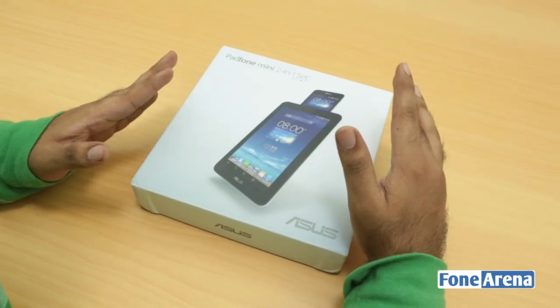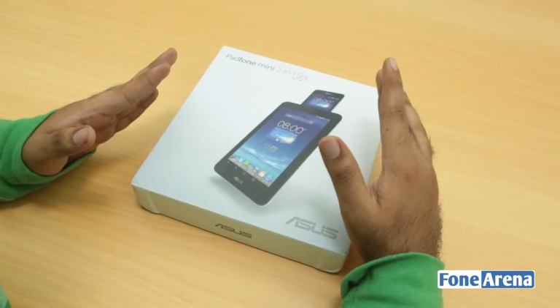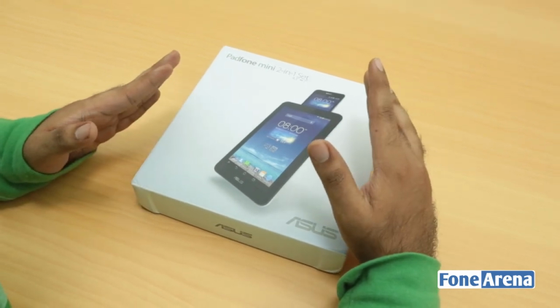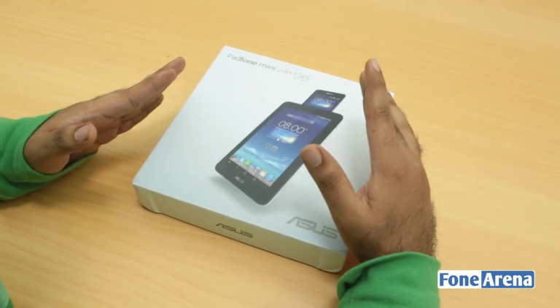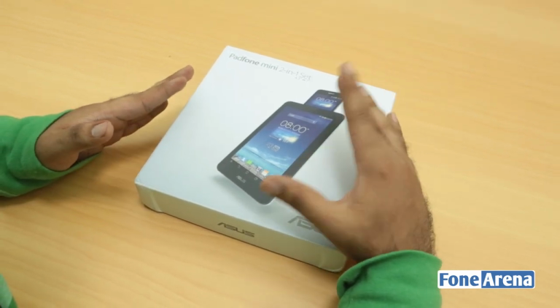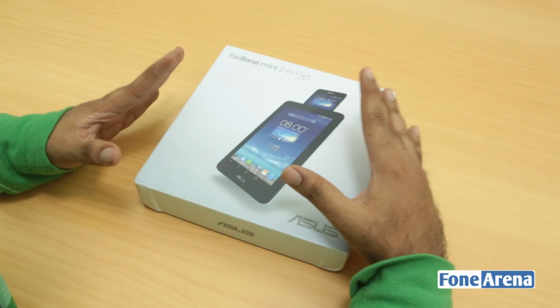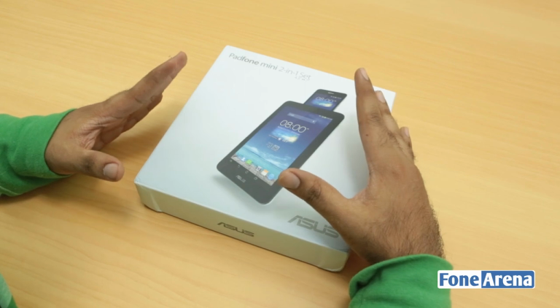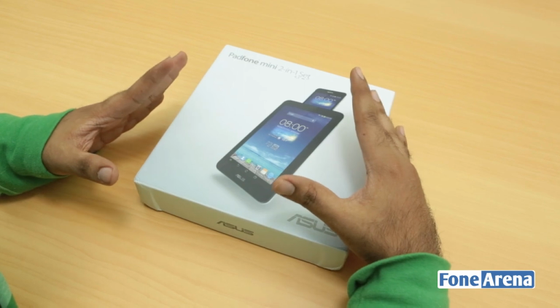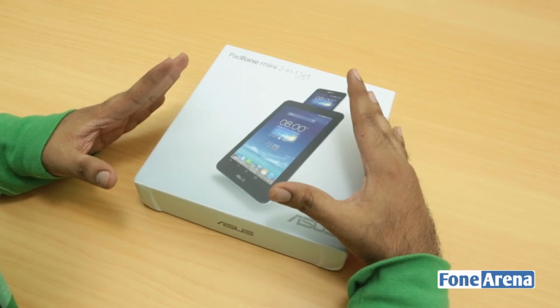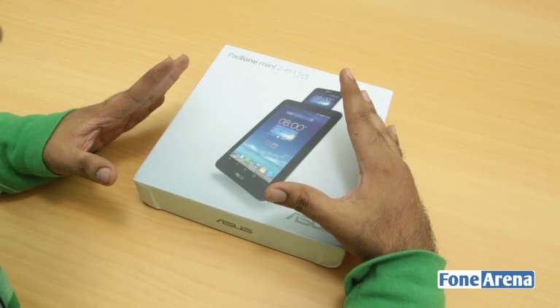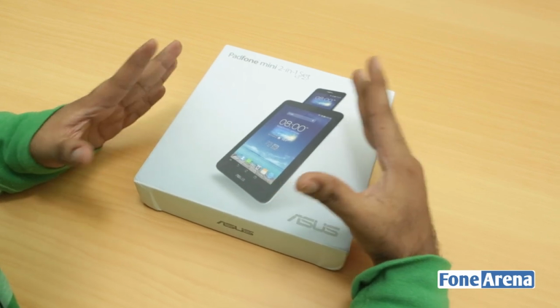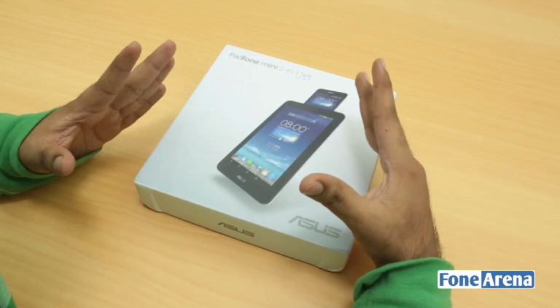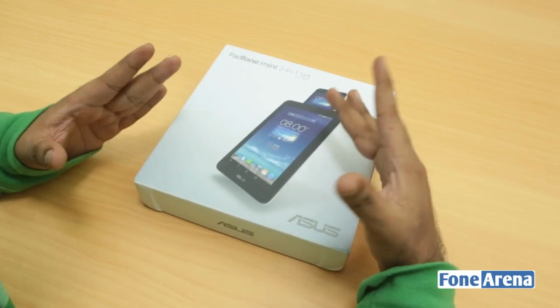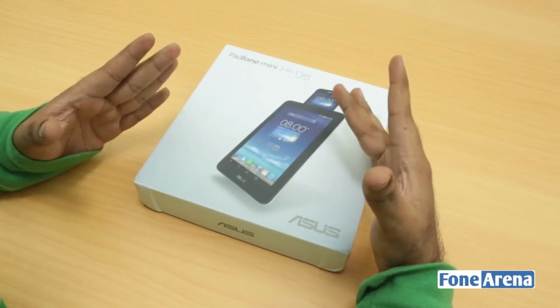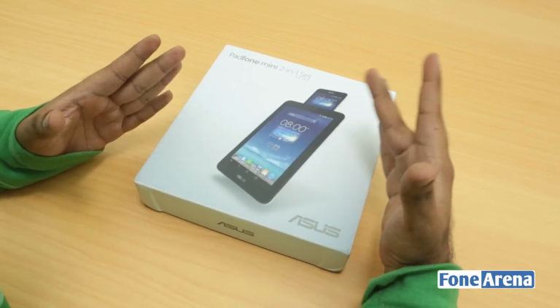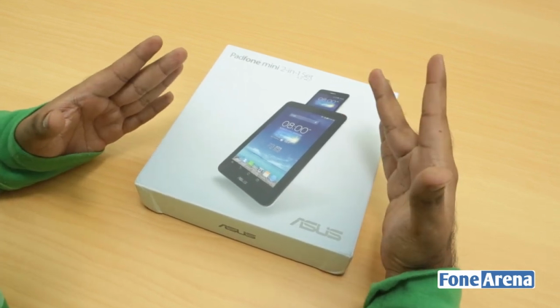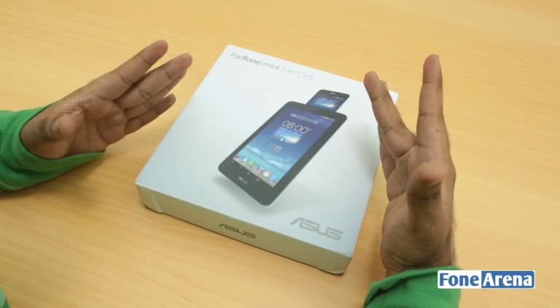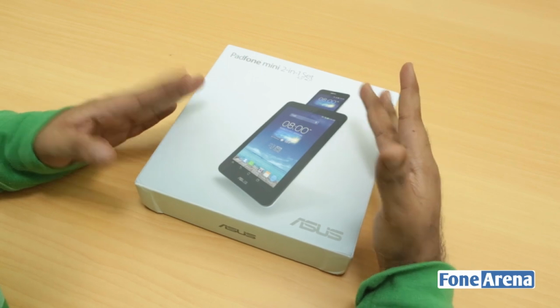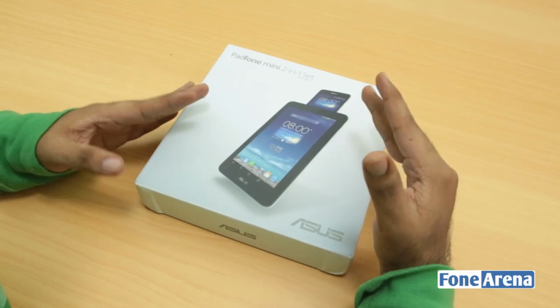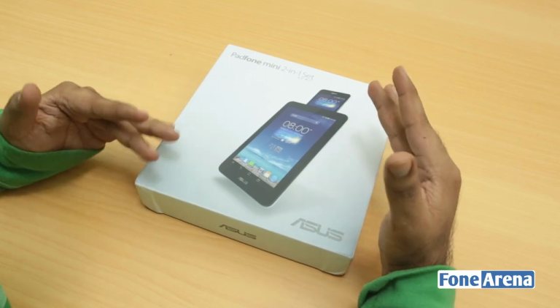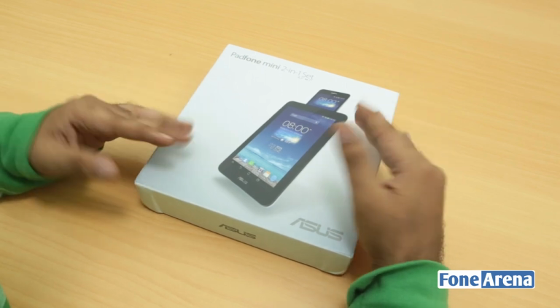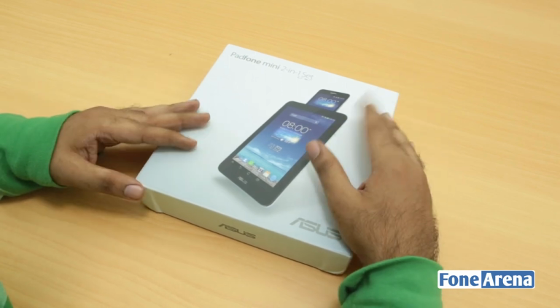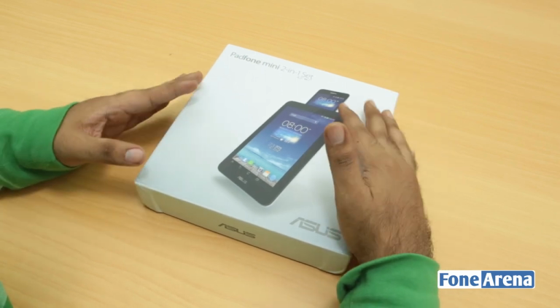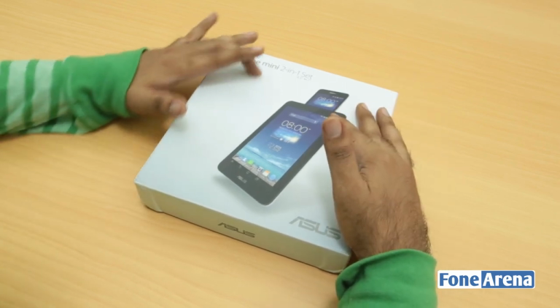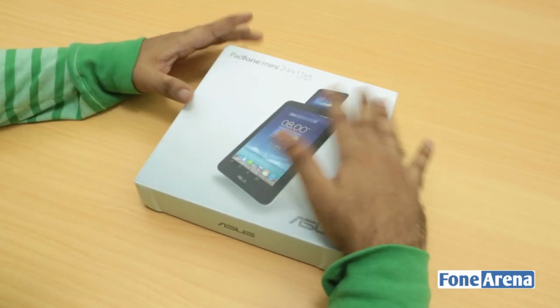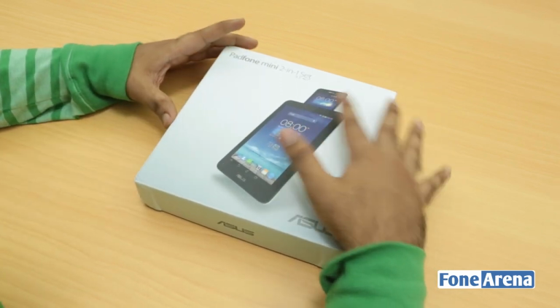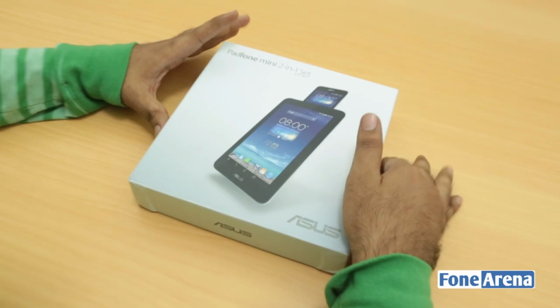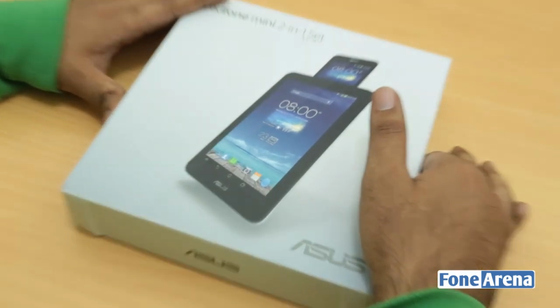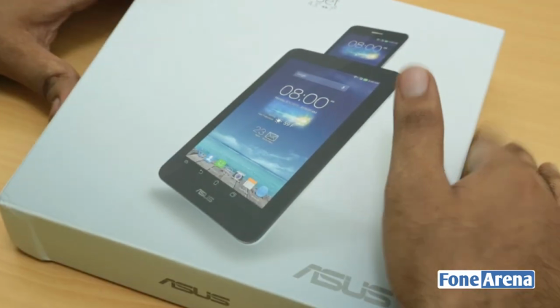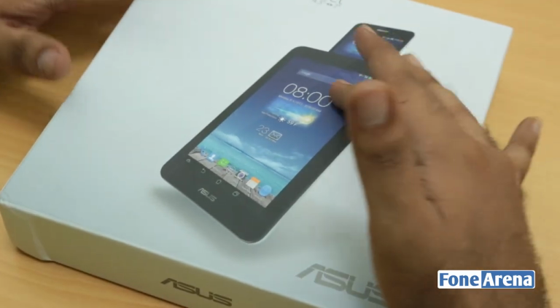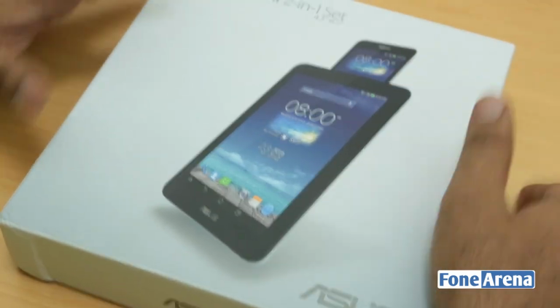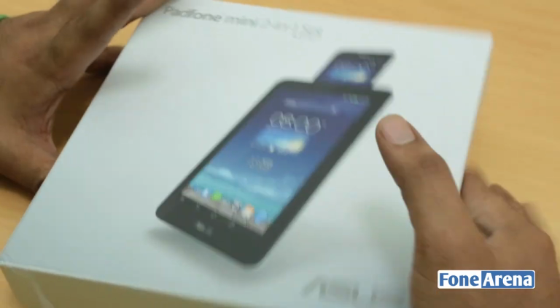This is basically a 7-inch tablet plus a phone combo. The tablet won't work without the phone though, so that's why it's called a Padphone. It's a Padphone Mini 2-in-1 set — 4.3-inch screen to a 7-inch screen.